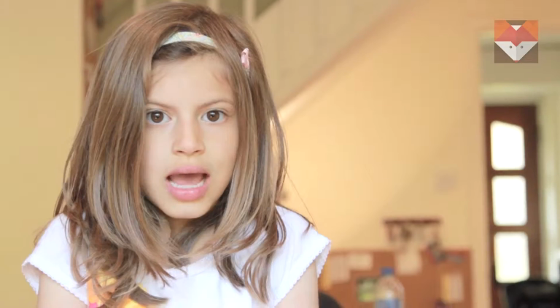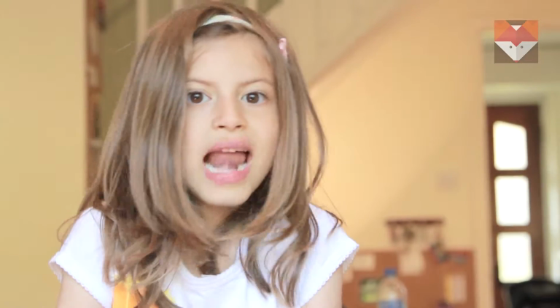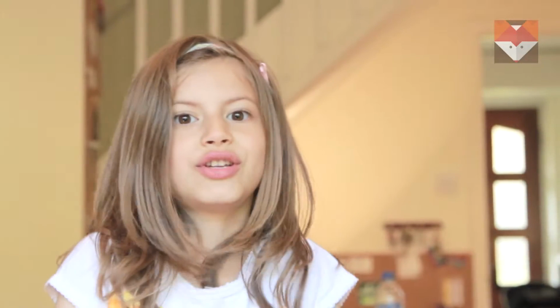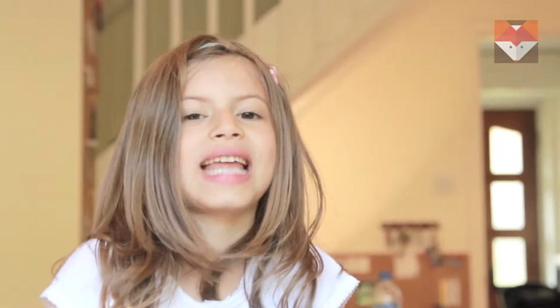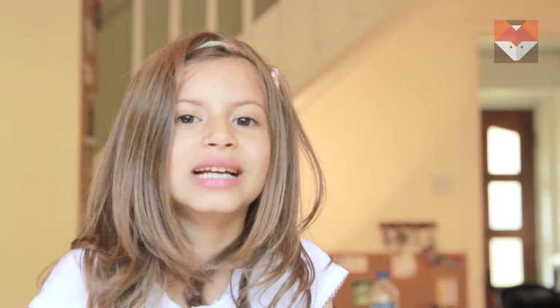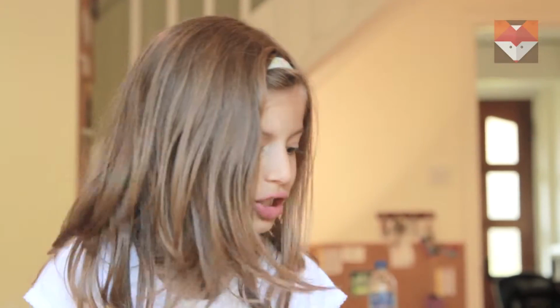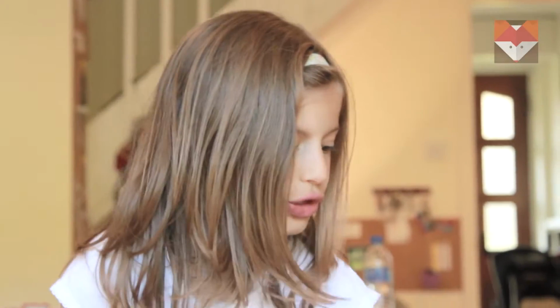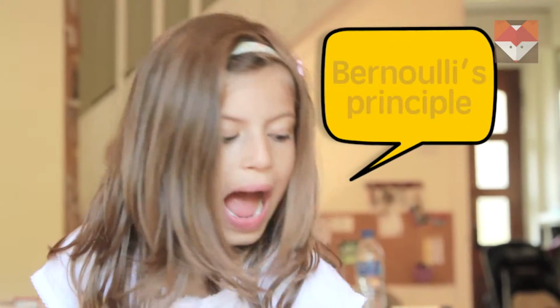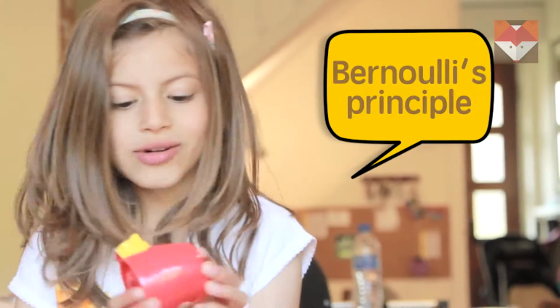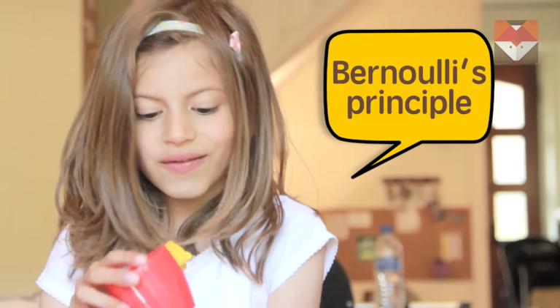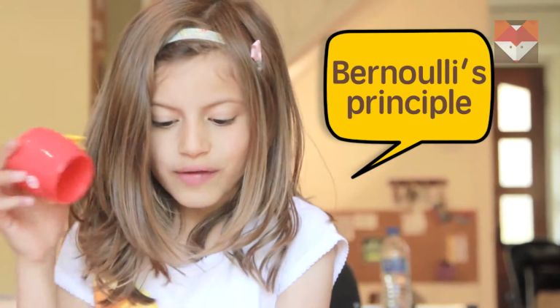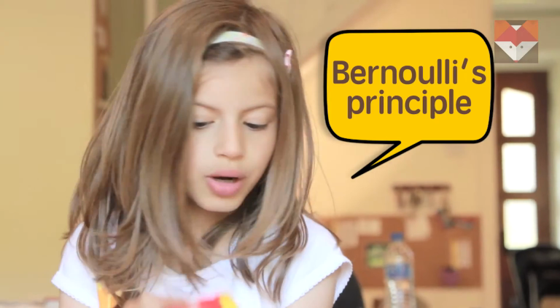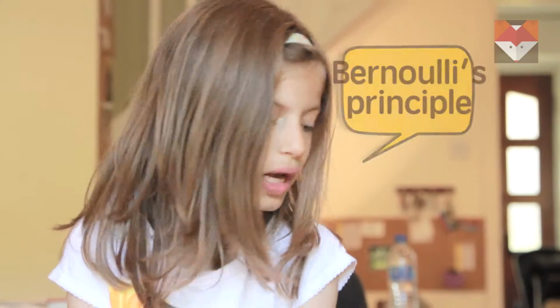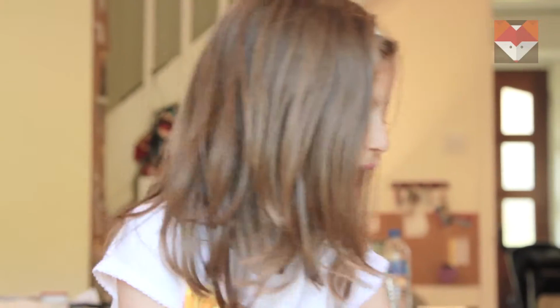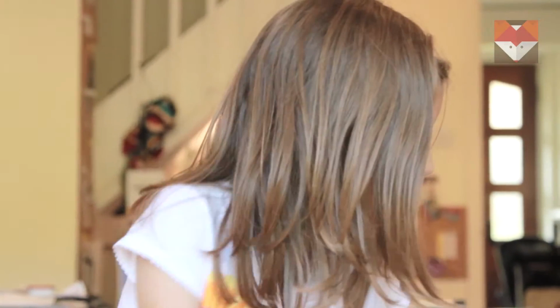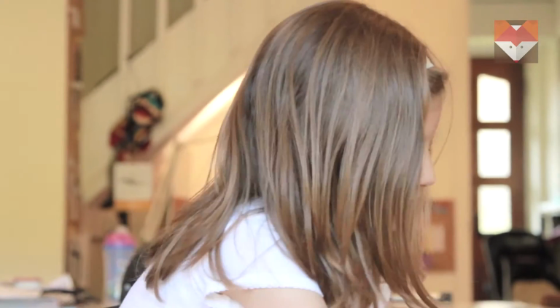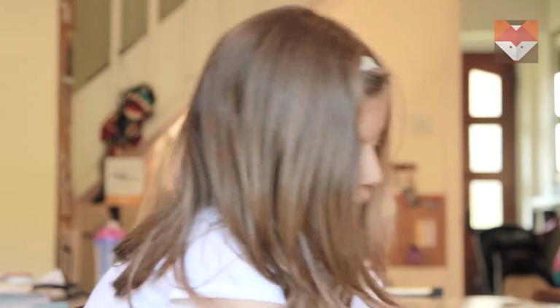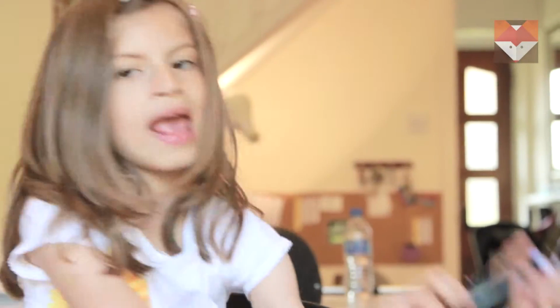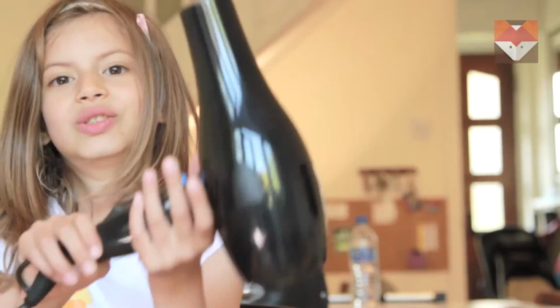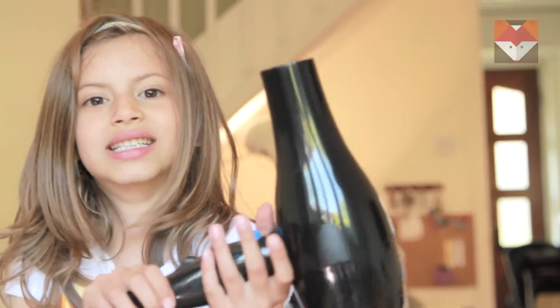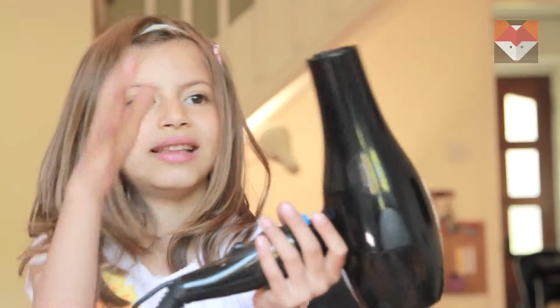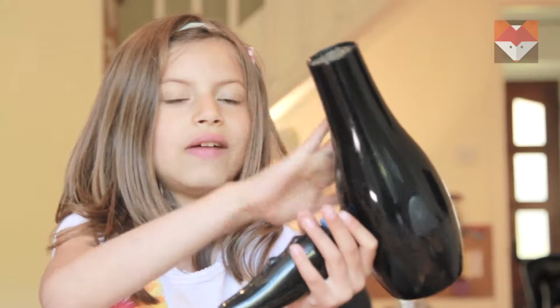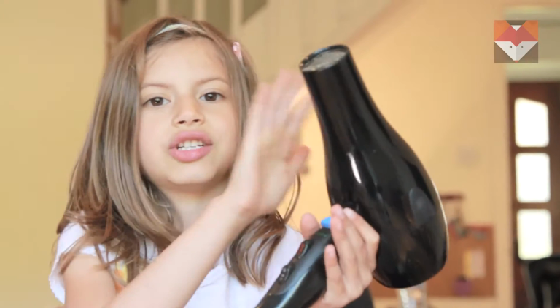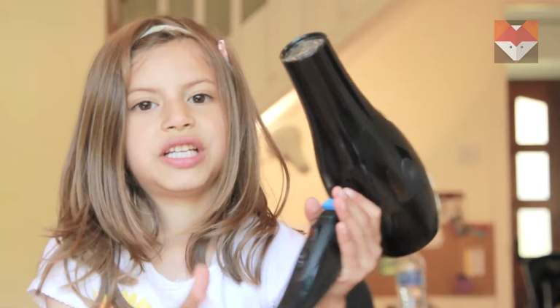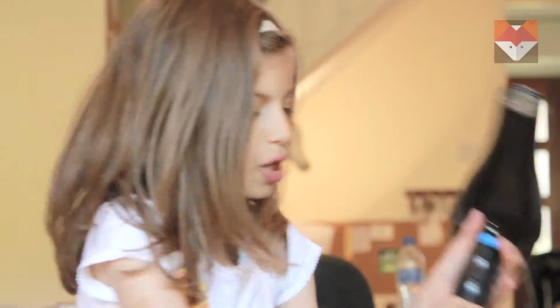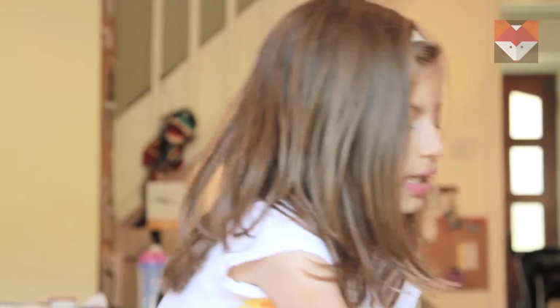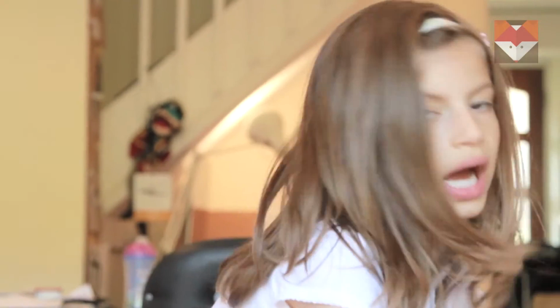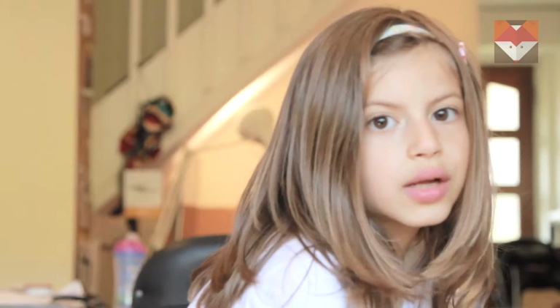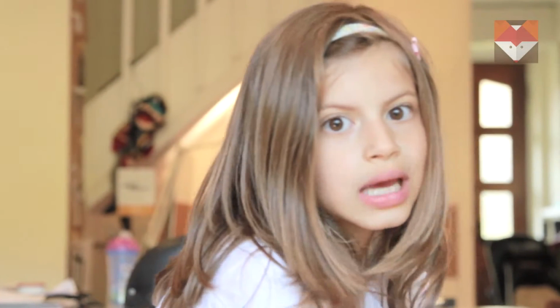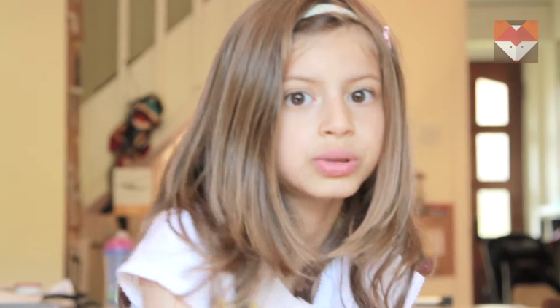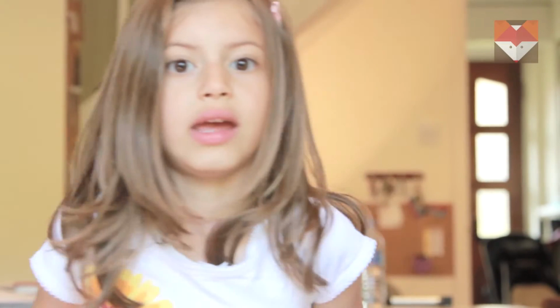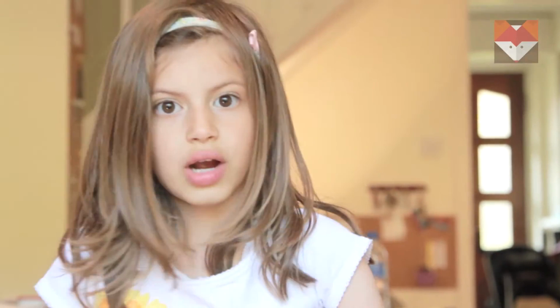Hello, today I am going to show you how airplanes fly with a ping pong ball and a hairdryer. This is a very dangerous place, so you need to find an adult's help with the hairdryer.